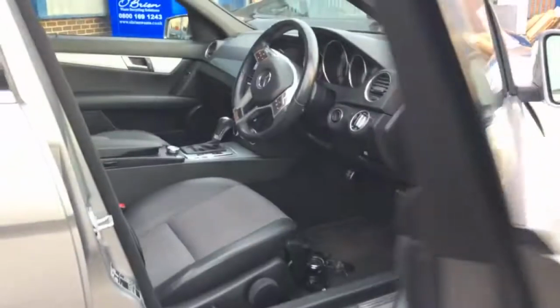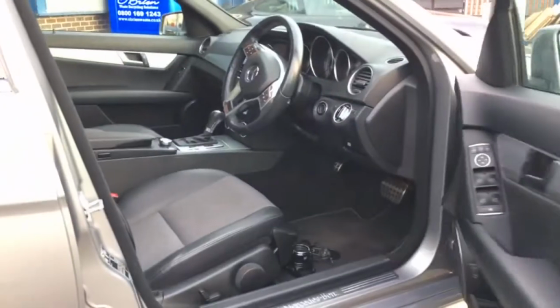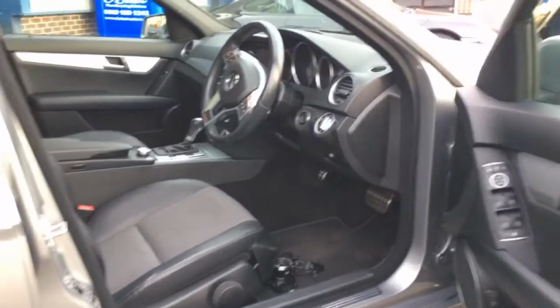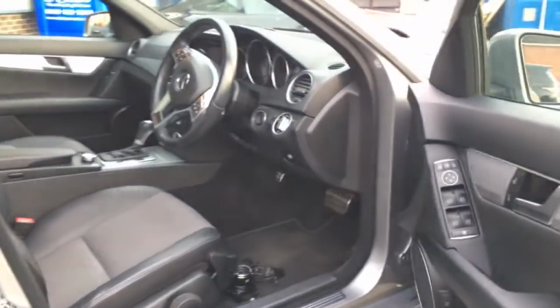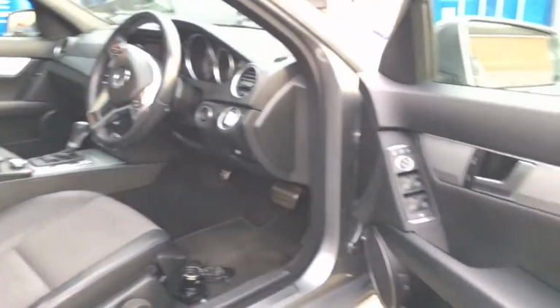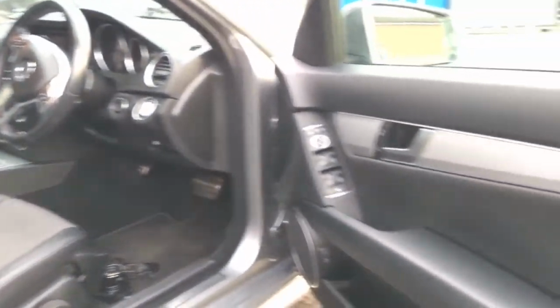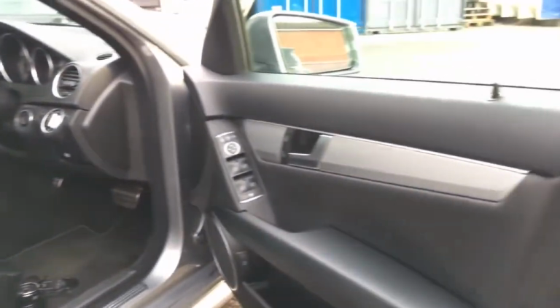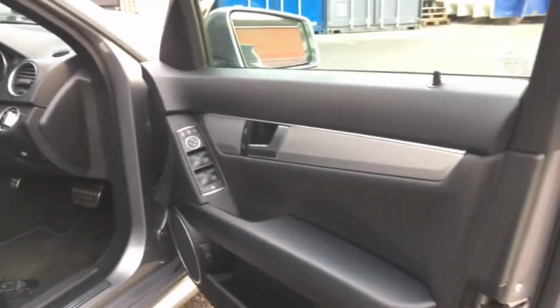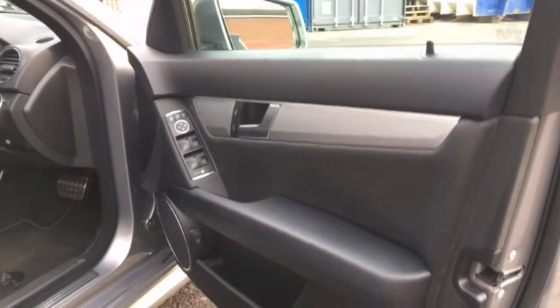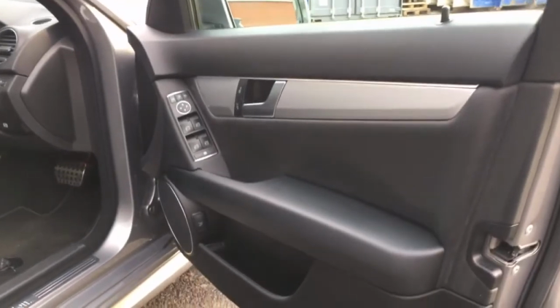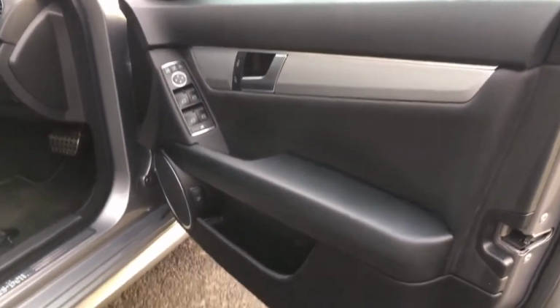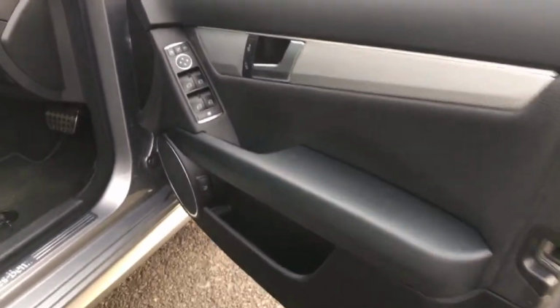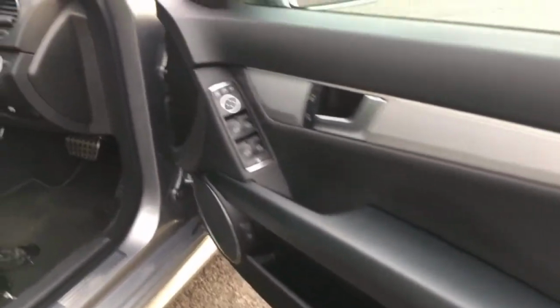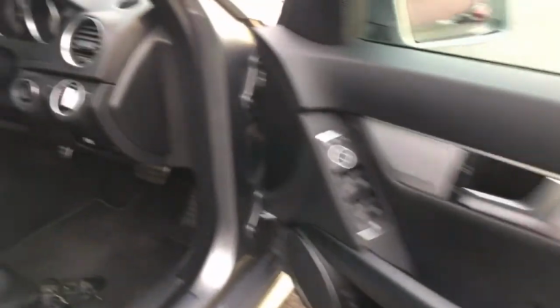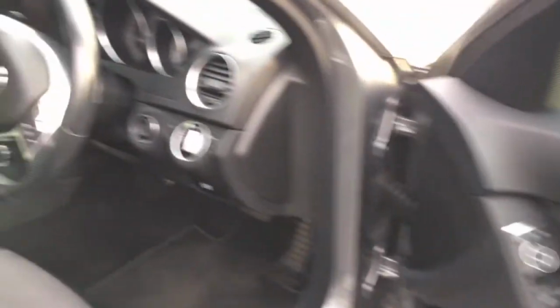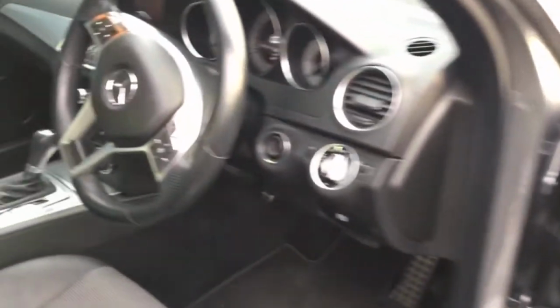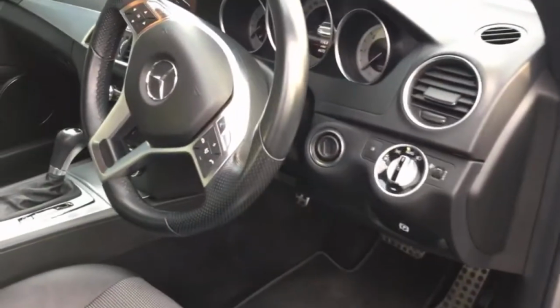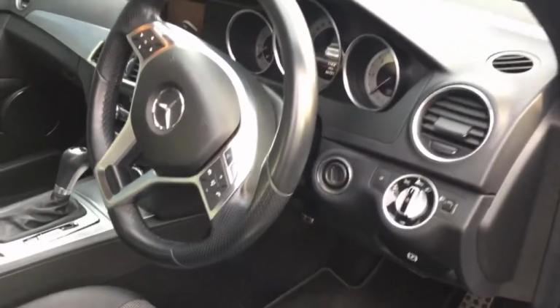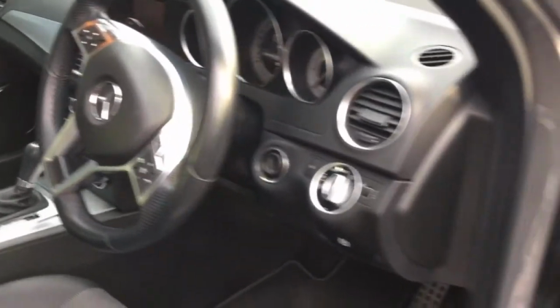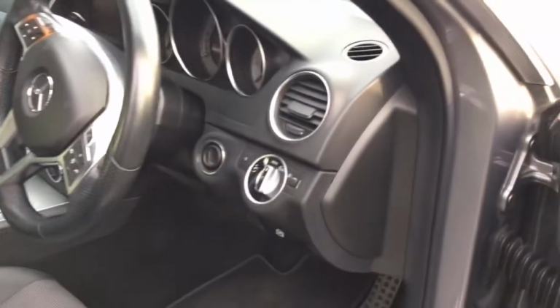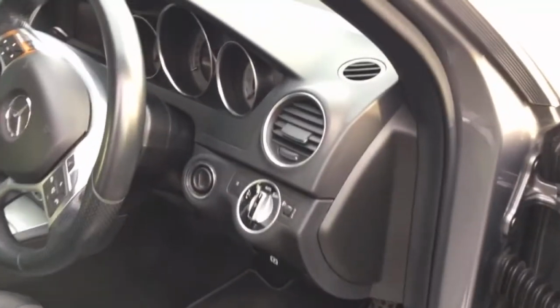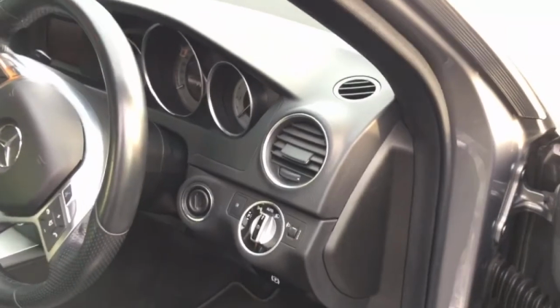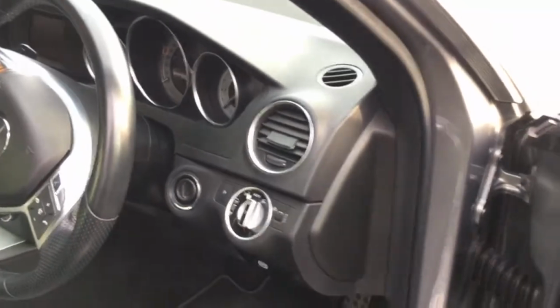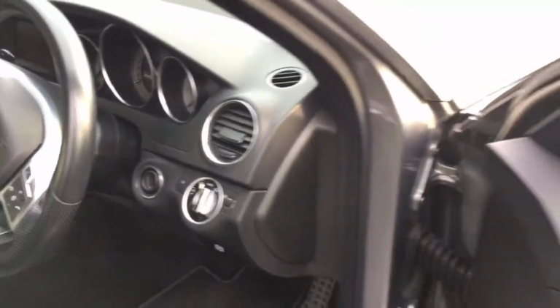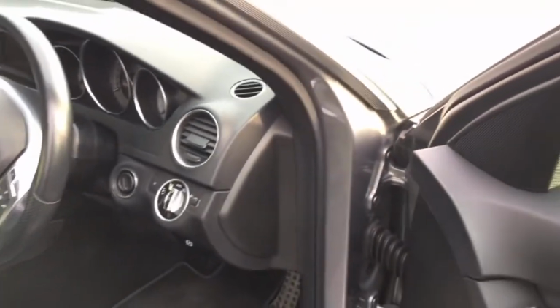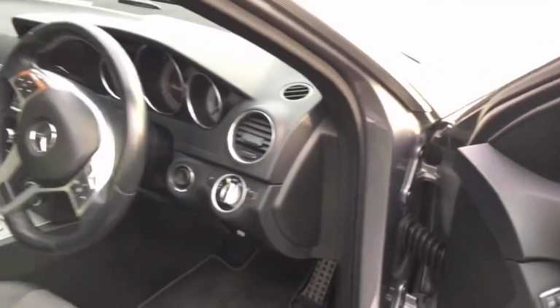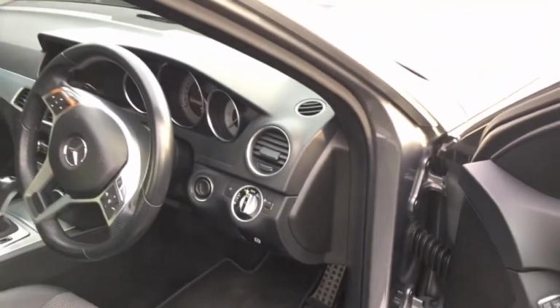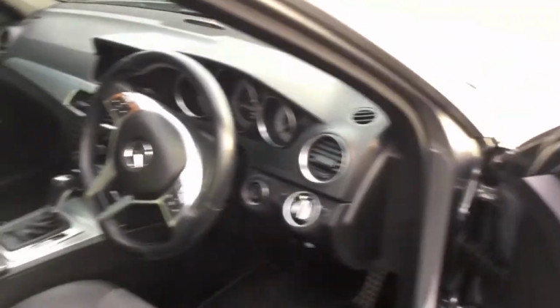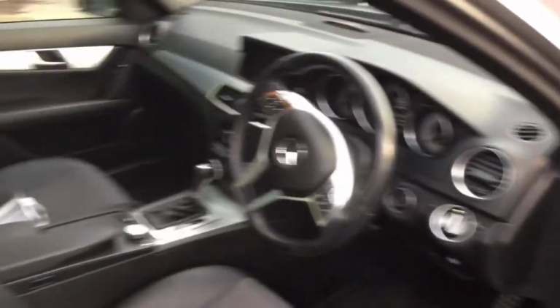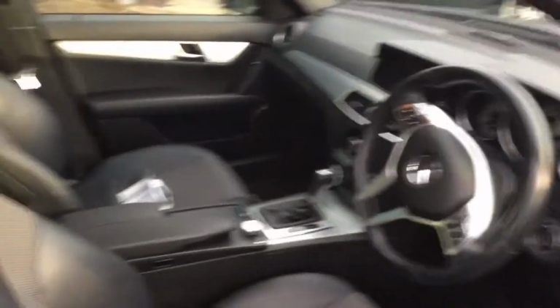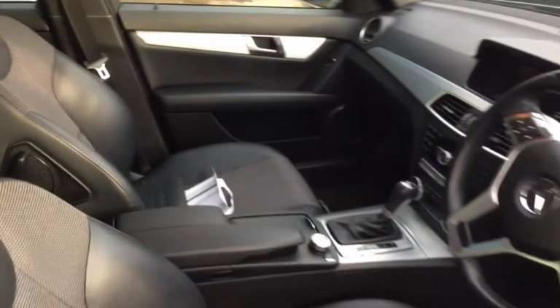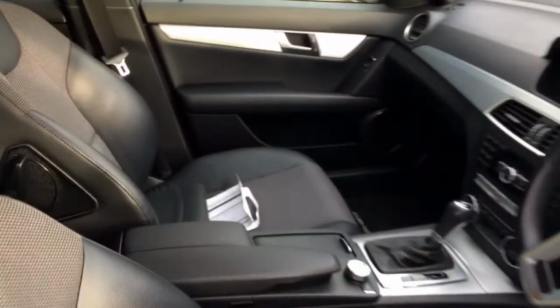Inside the car it has power door mirrors. The aluminium door caps continue, with full electric windows and automatic headlights — halogen headlamps in this particular vehicle. We'll work our way around to the inside of the car.